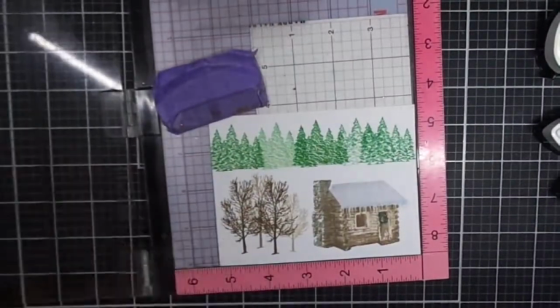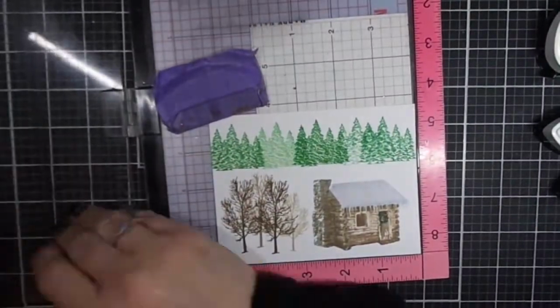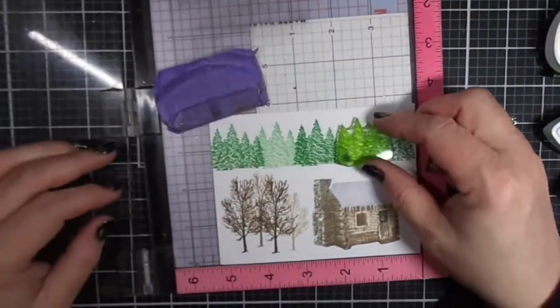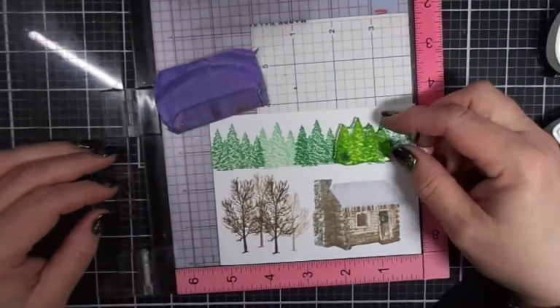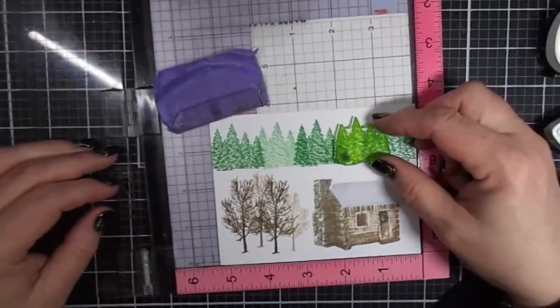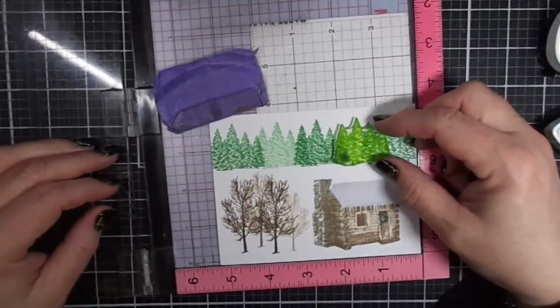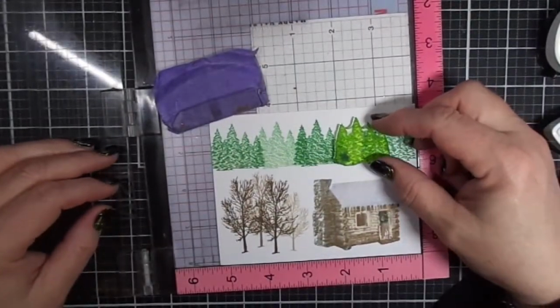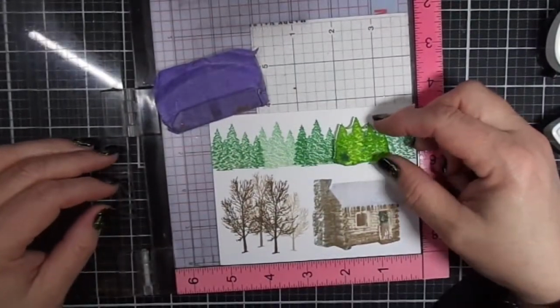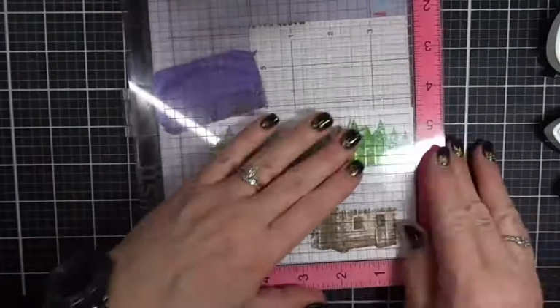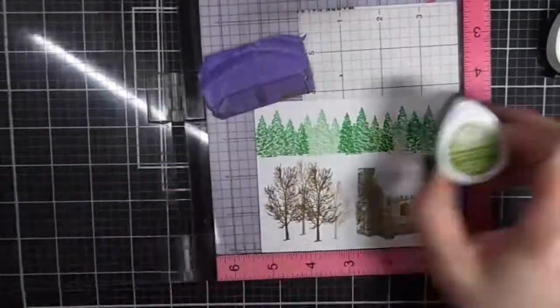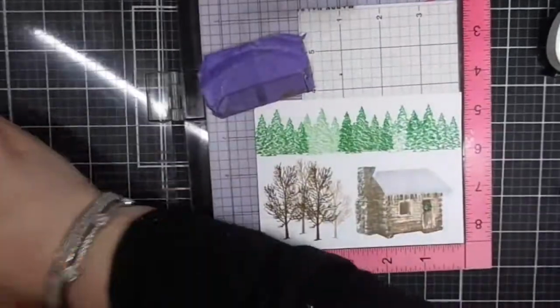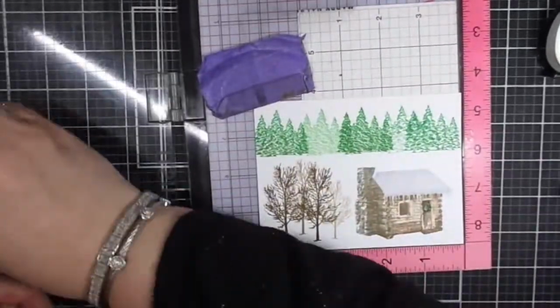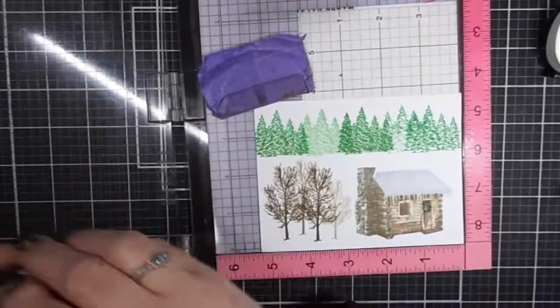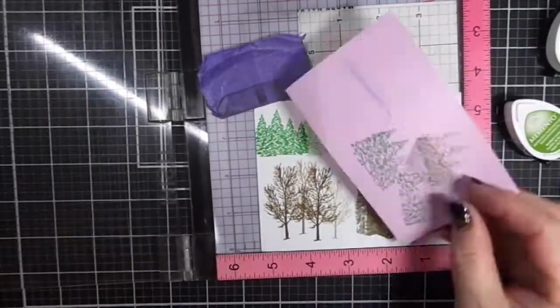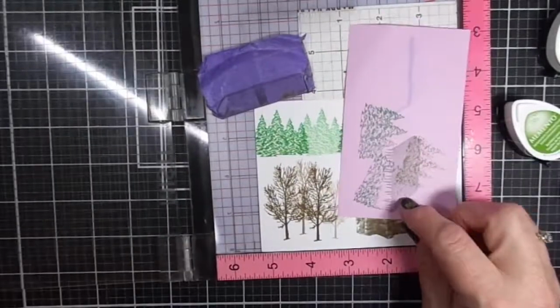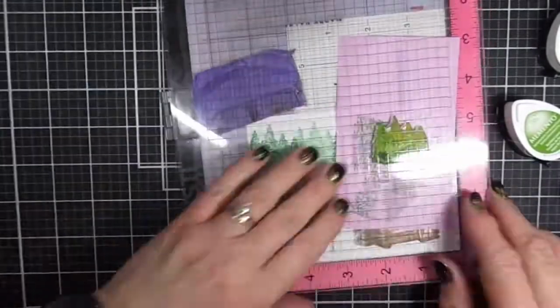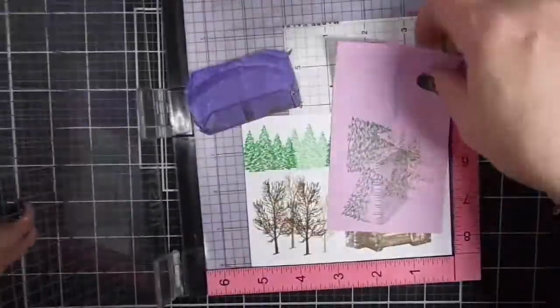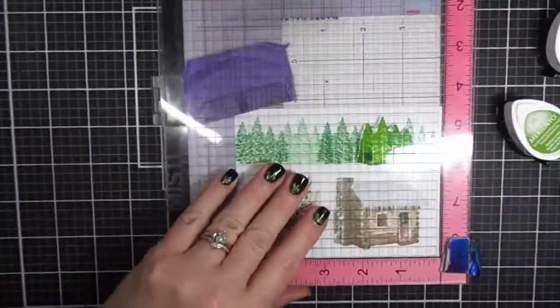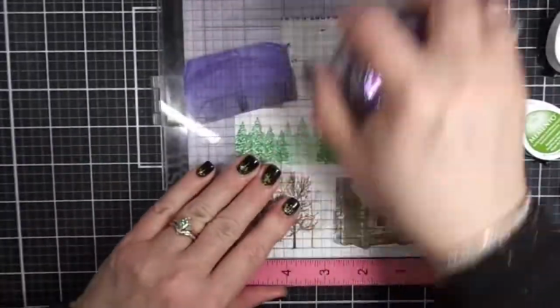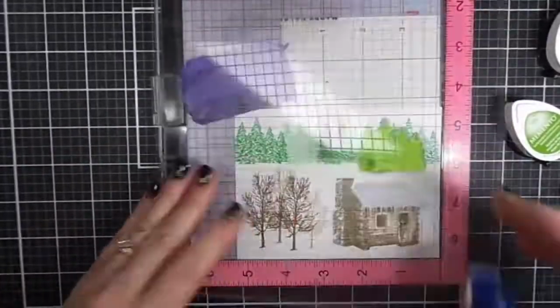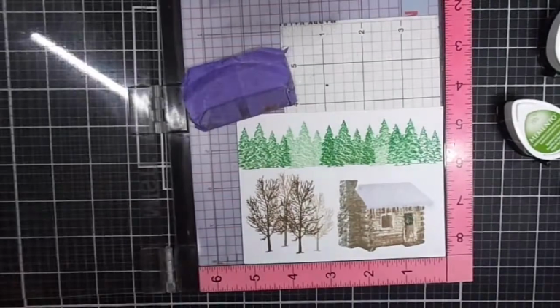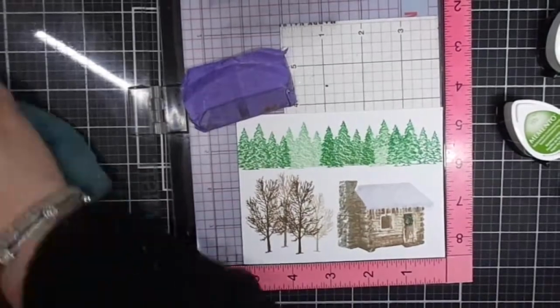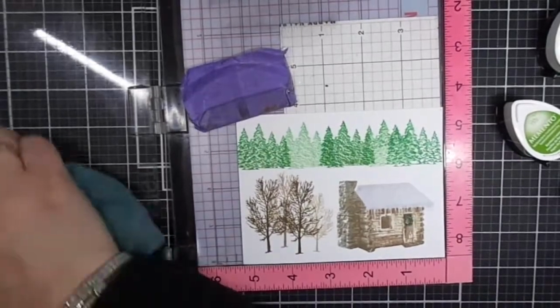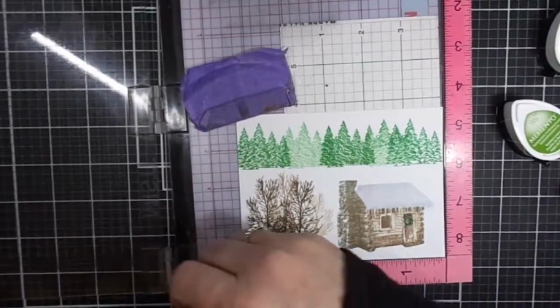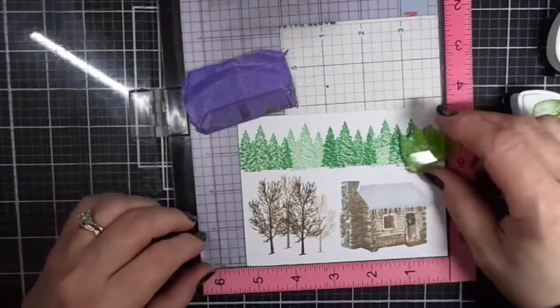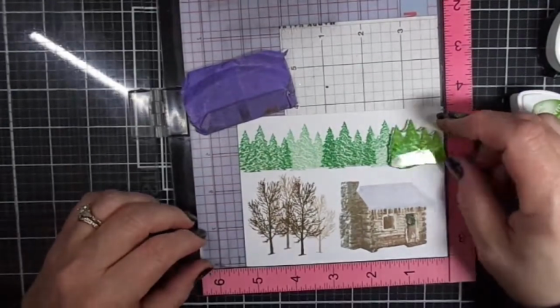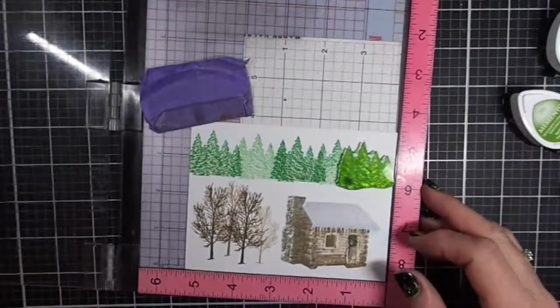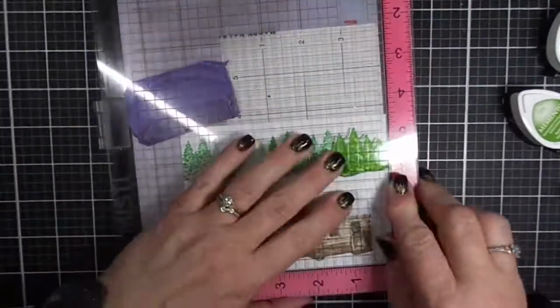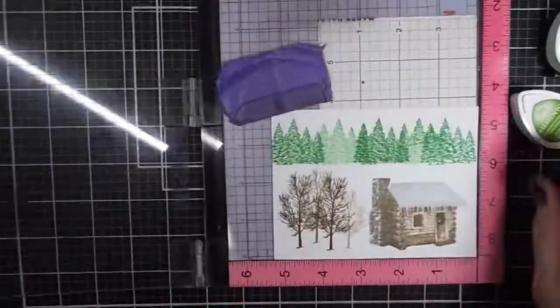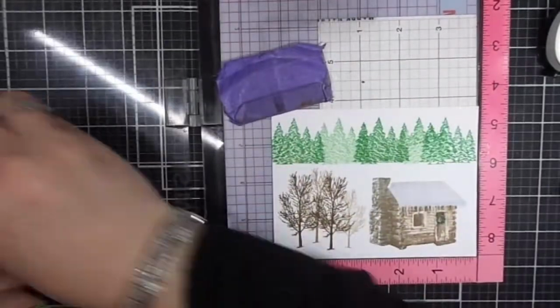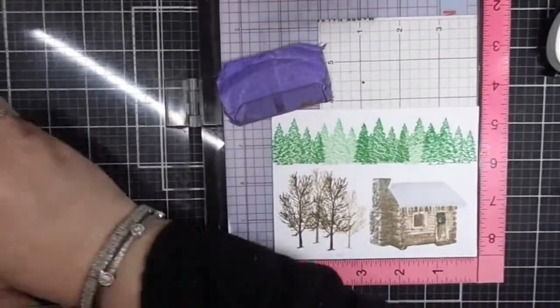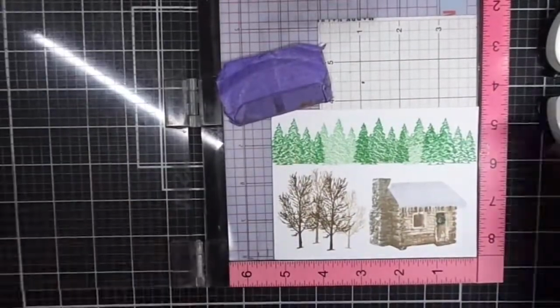That last one was full strength. Next we are going to line the trees up — they're easy to line up. Take the Bamboo Leaves, stamp off on a Post-it note, and then stamp onto the panel. This last one is full strength.